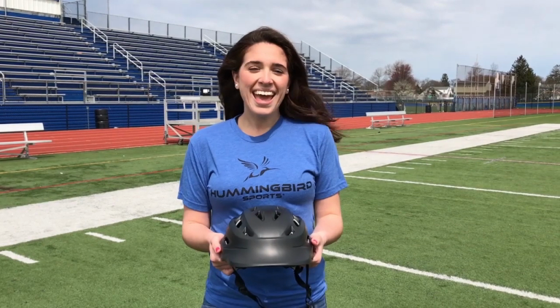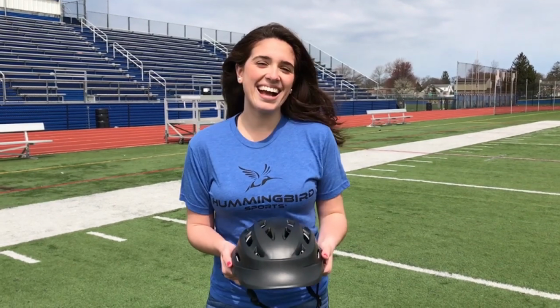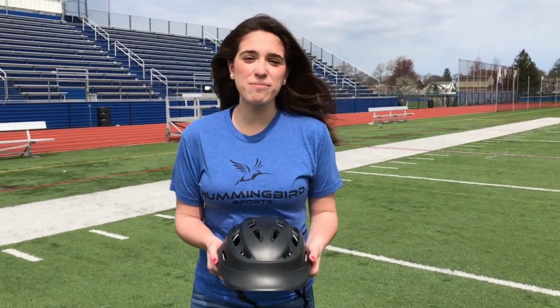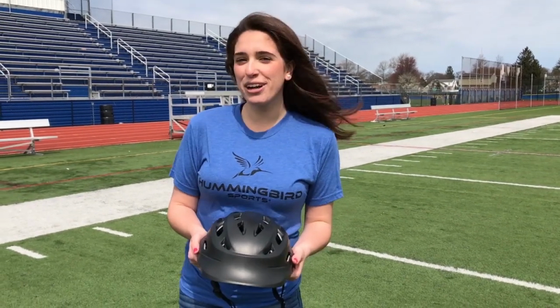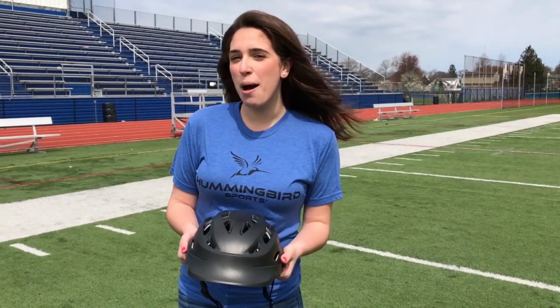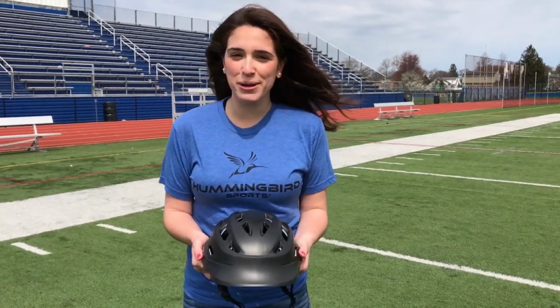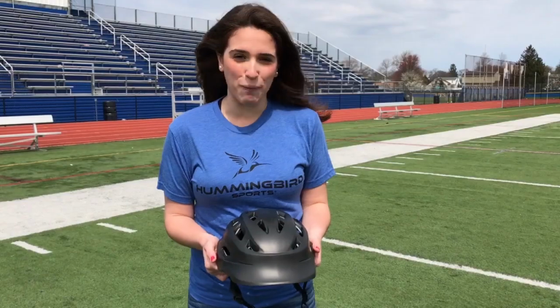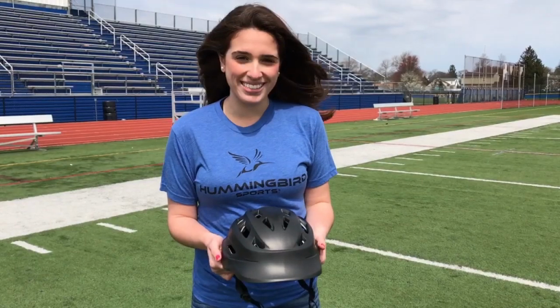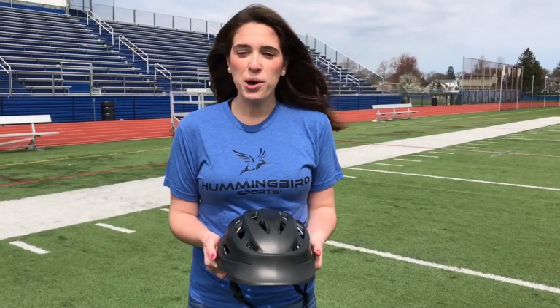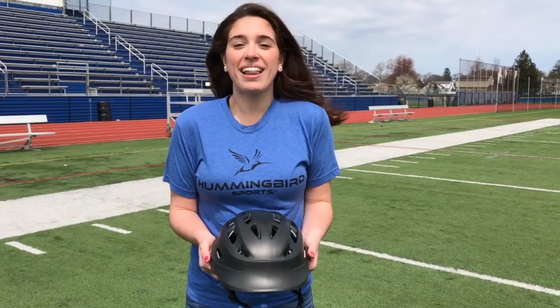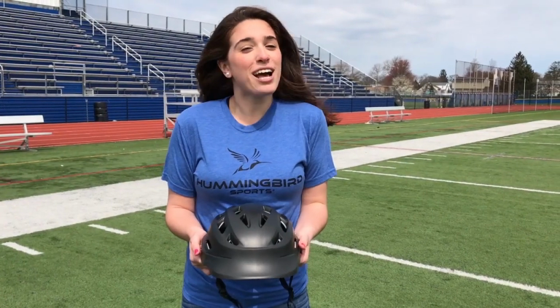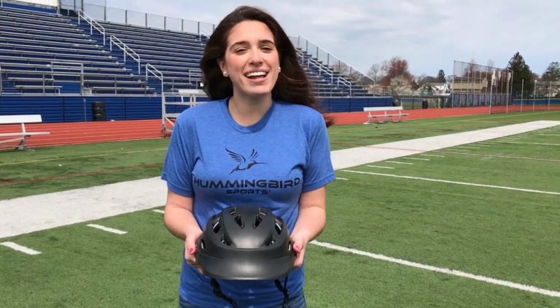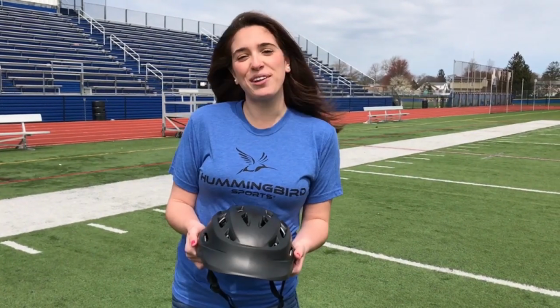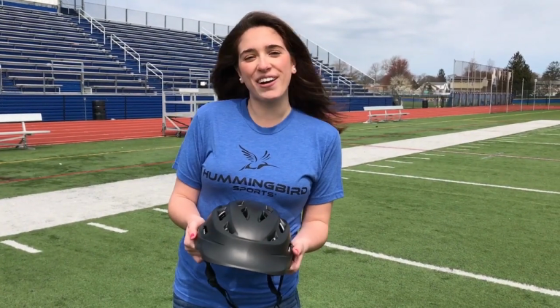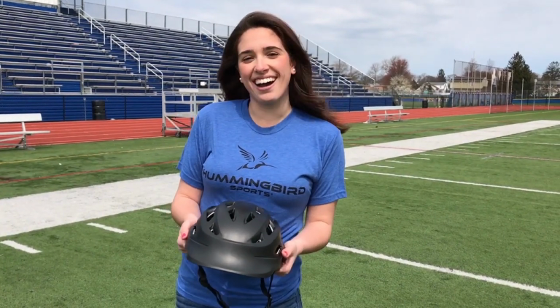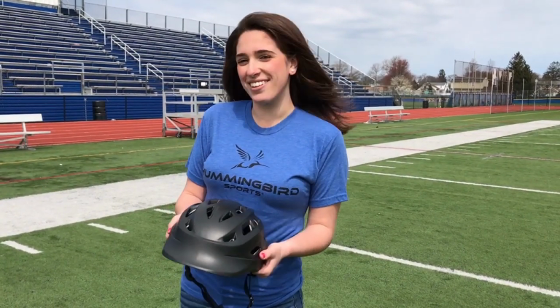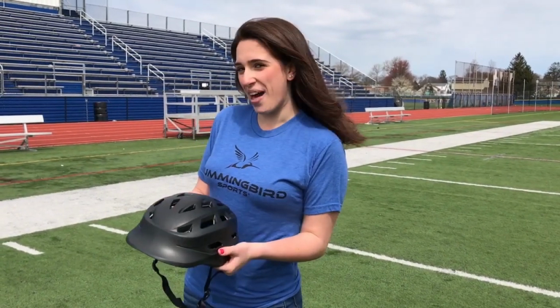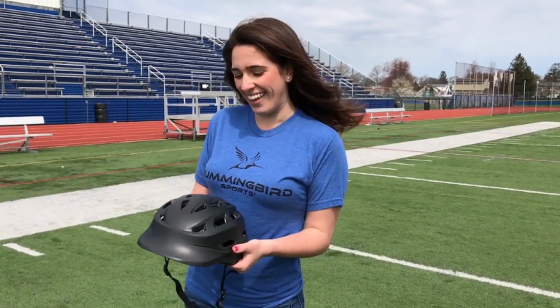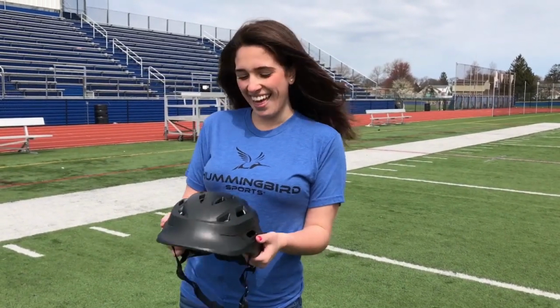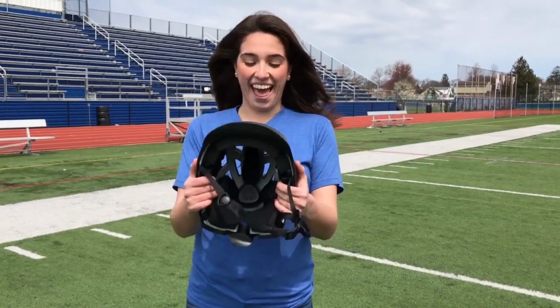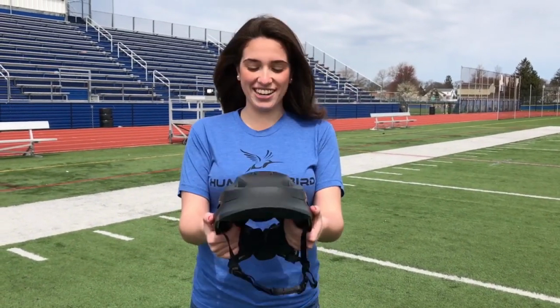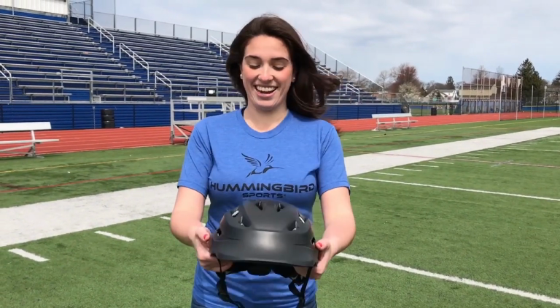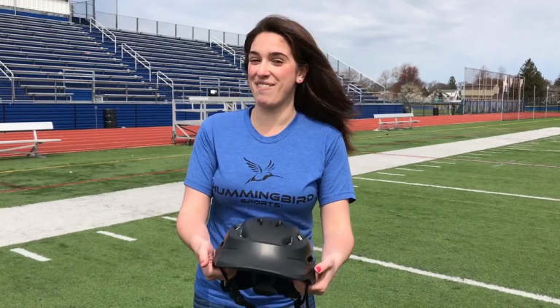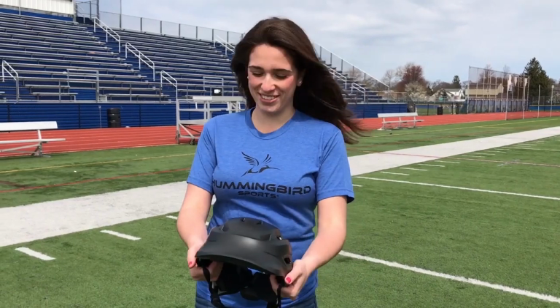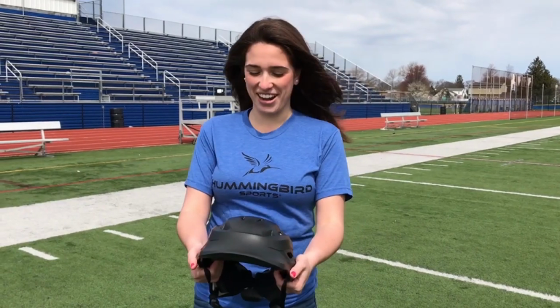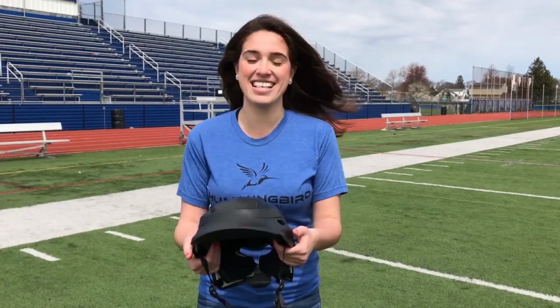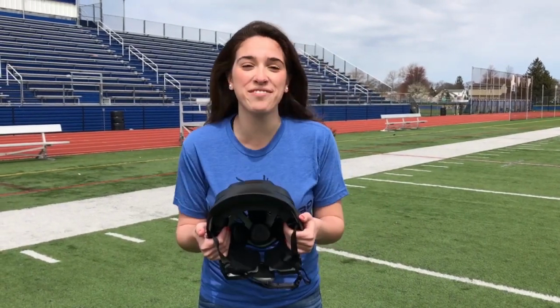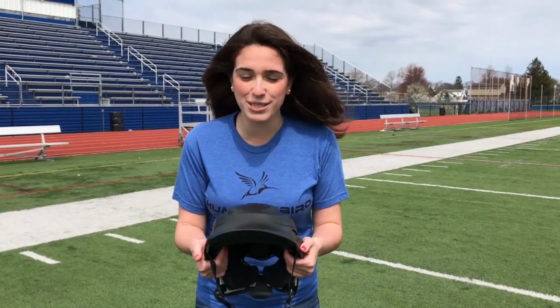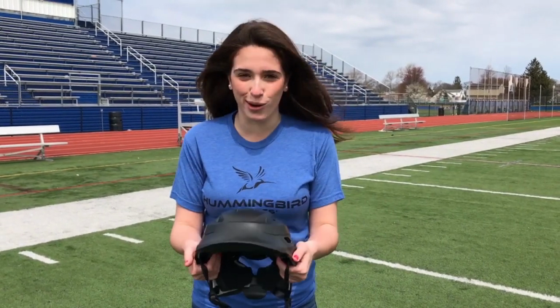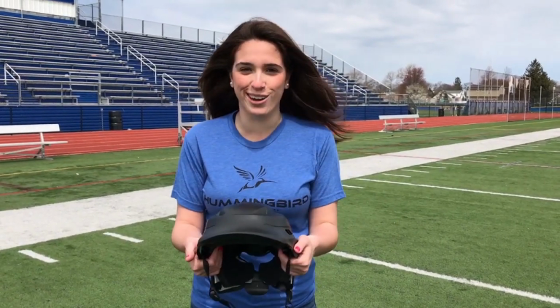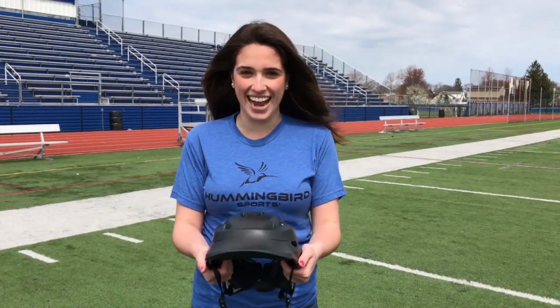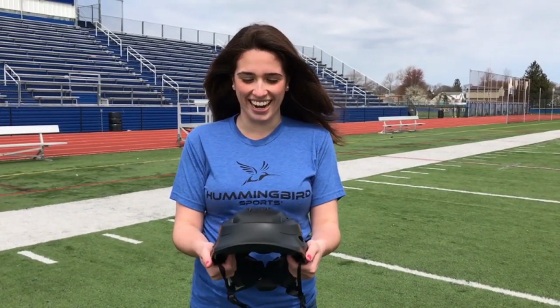Hey guys, I'm Brooke from Hummingbird Sports. We're a lifestyle brand solely focused on the female athlete. And this right here is my newest favorite — it's the Flexible Girls Lacrosse Headgear.